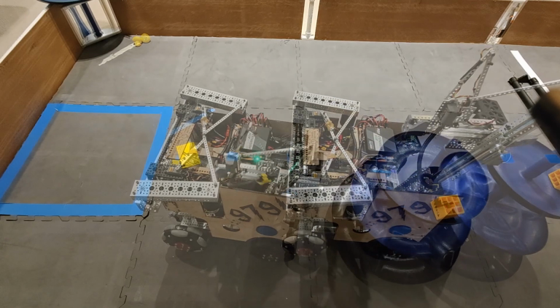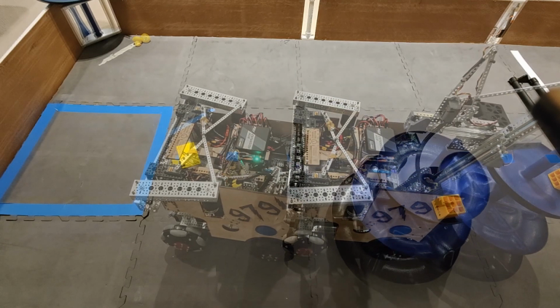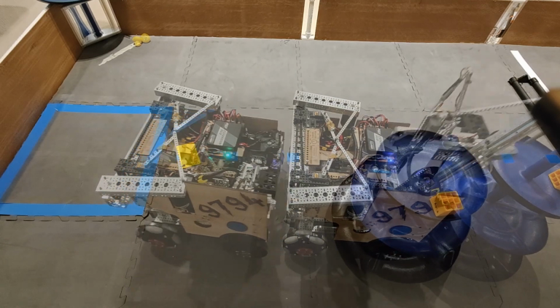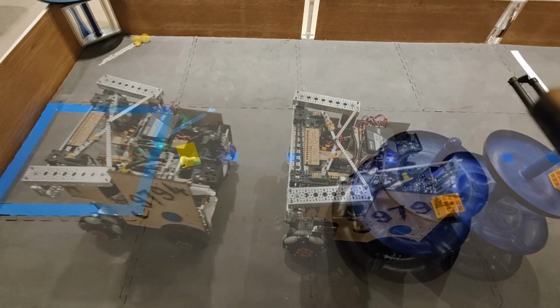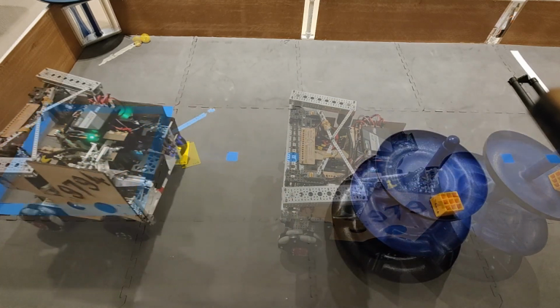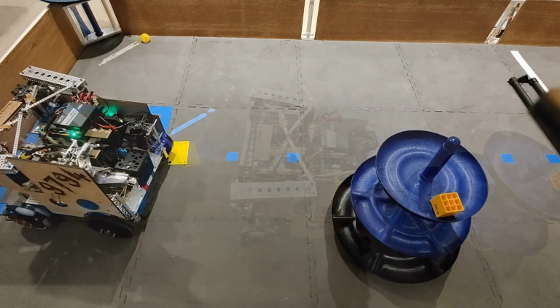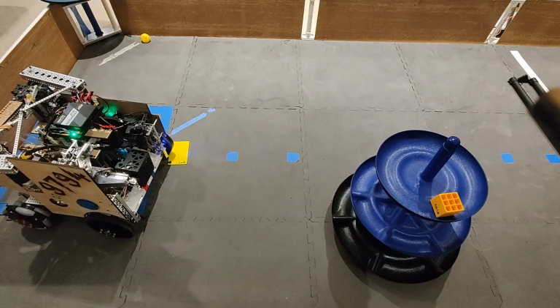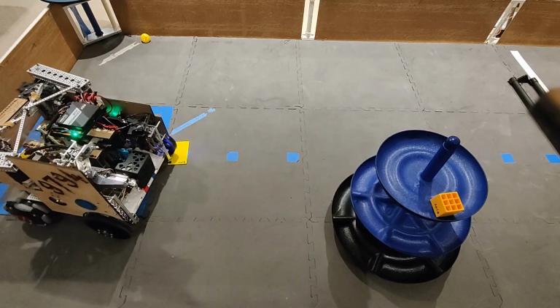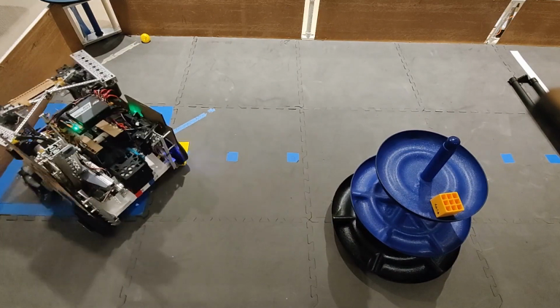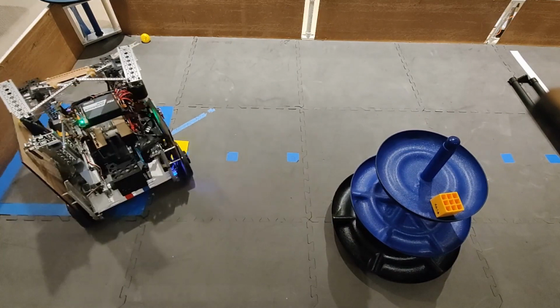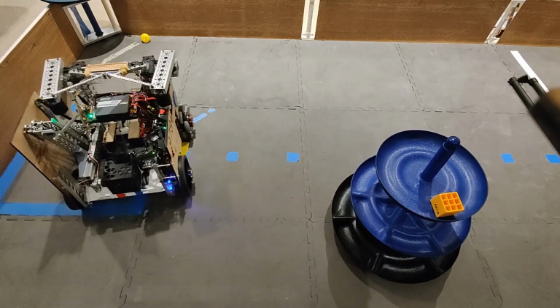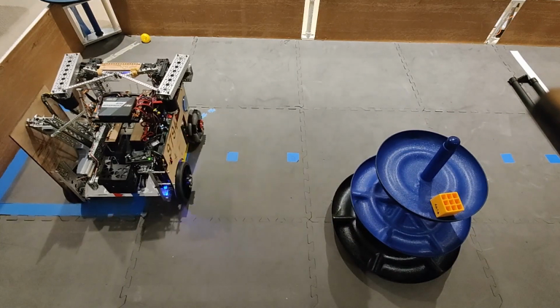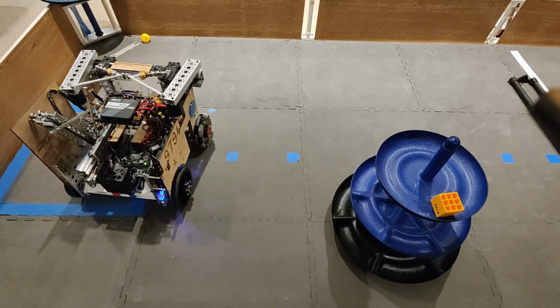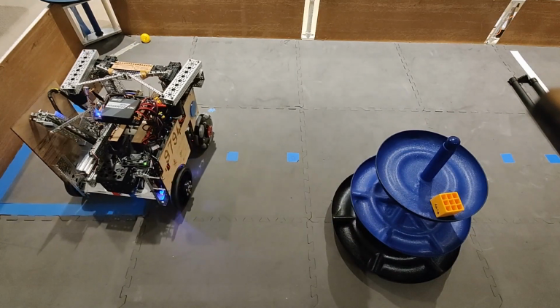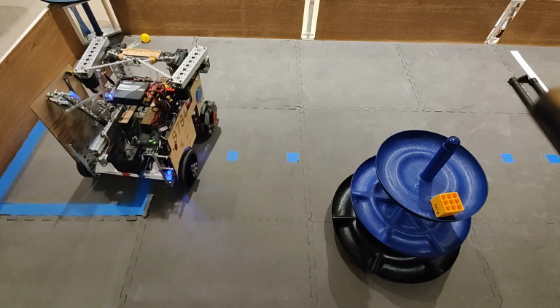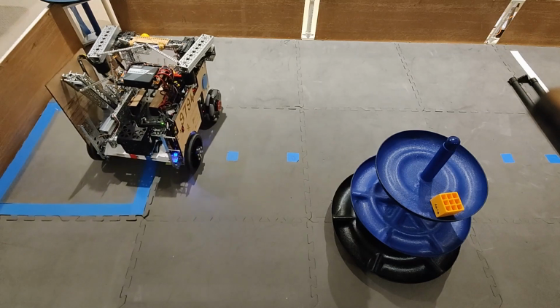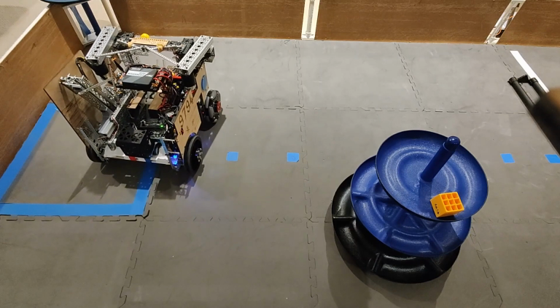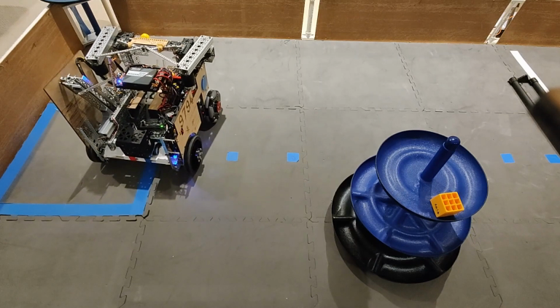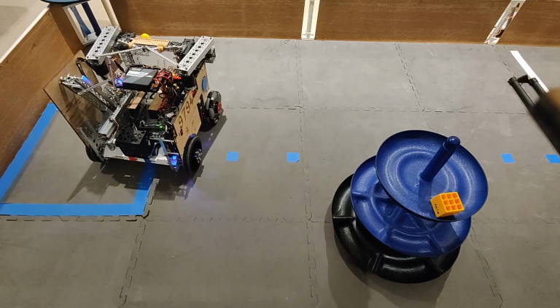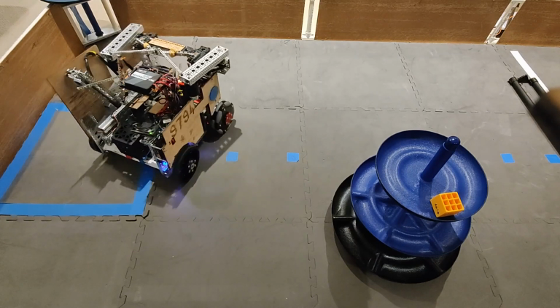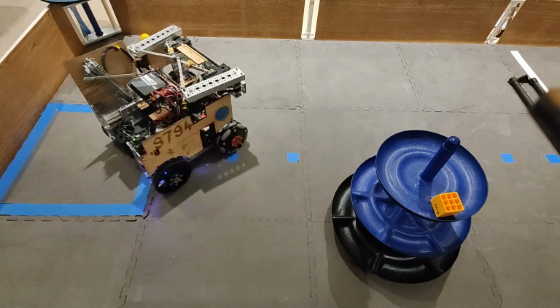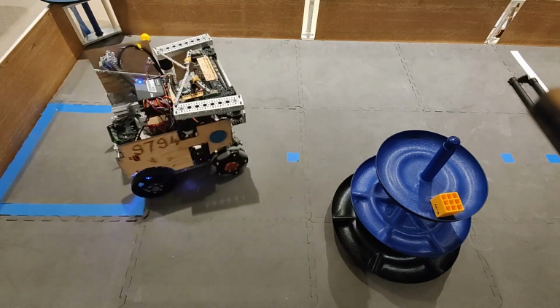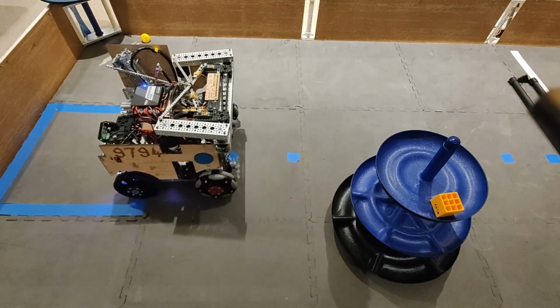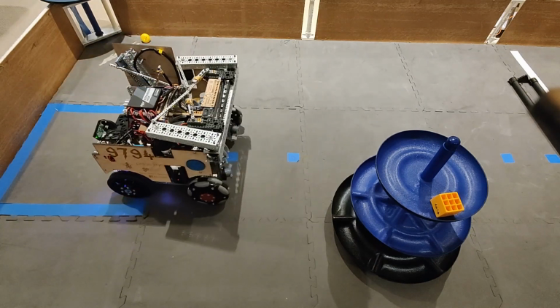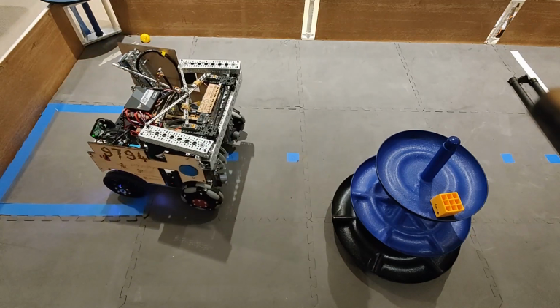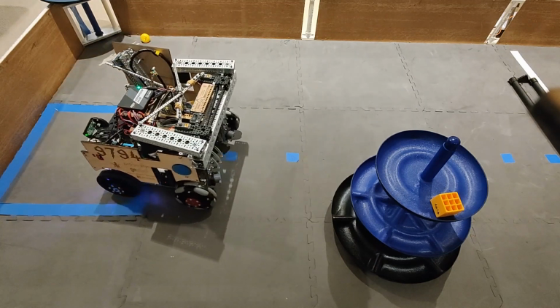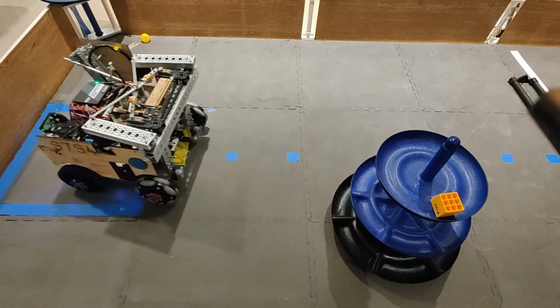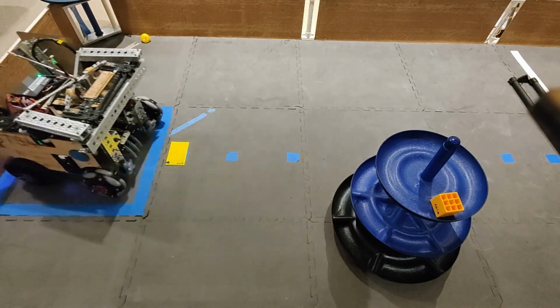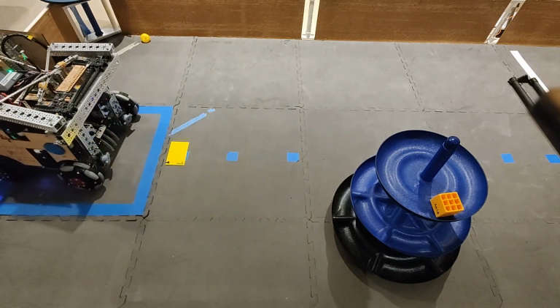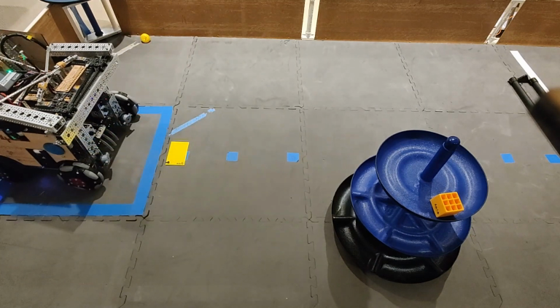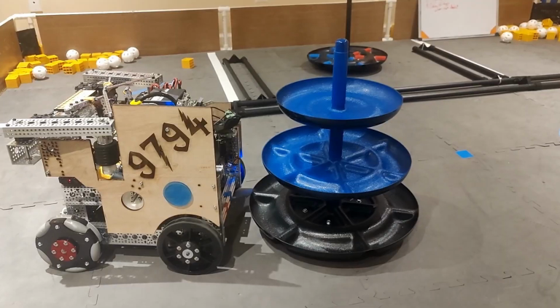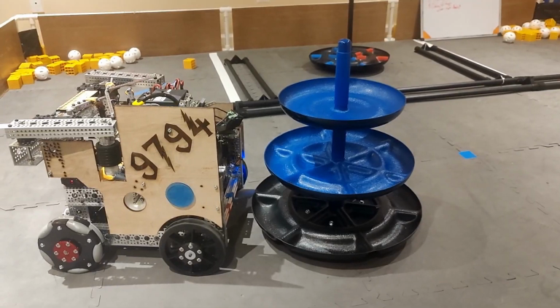It scores the preloaded block and parks completely inside of the Alliance-specific storage unit. Both autonomous programs score 42 points, but our primary gets us an additional 8-12 points for teleop positioning.